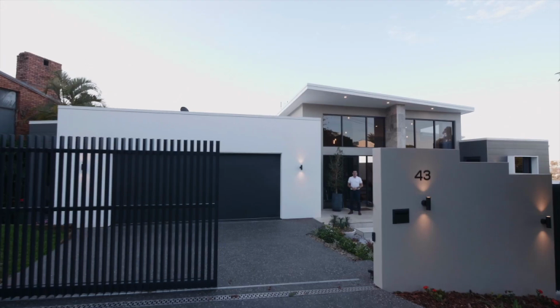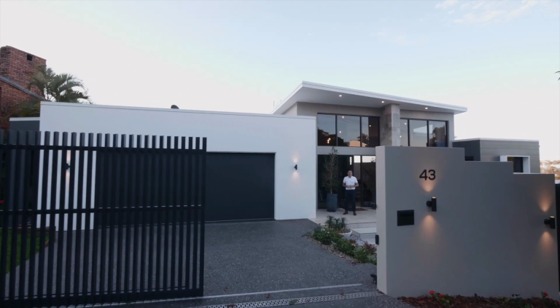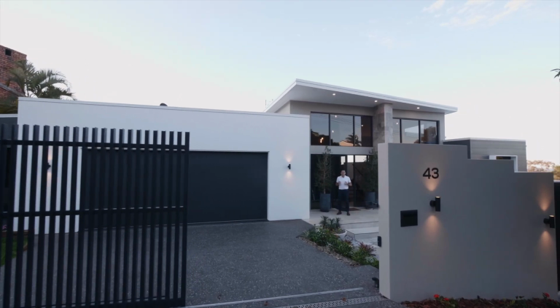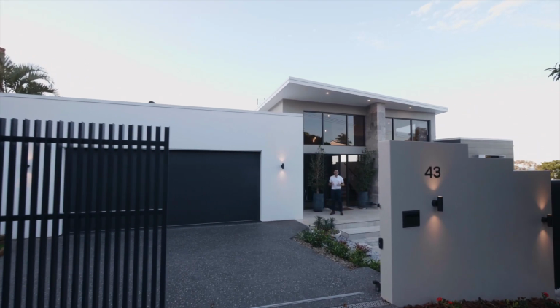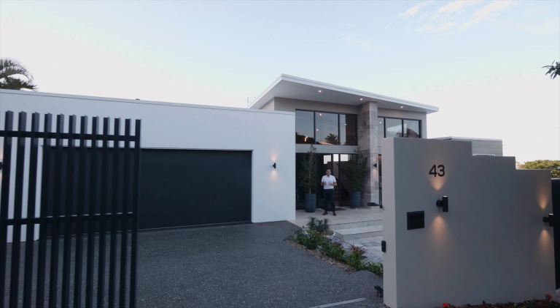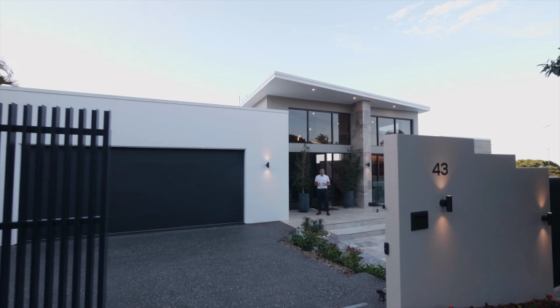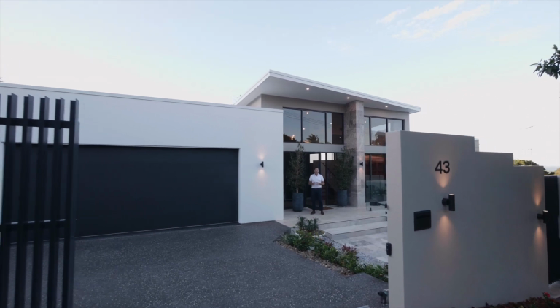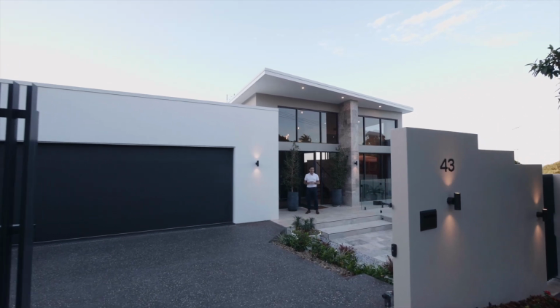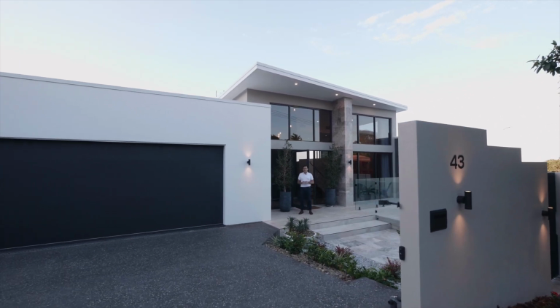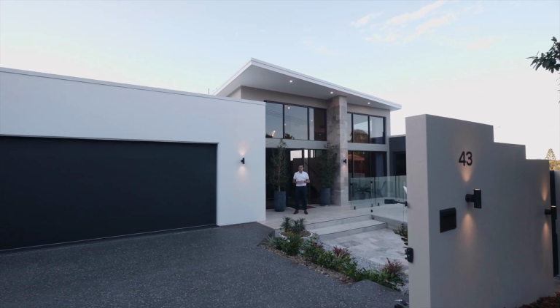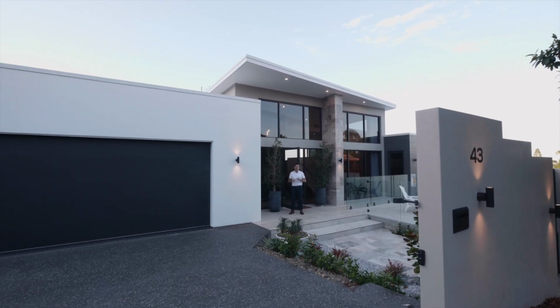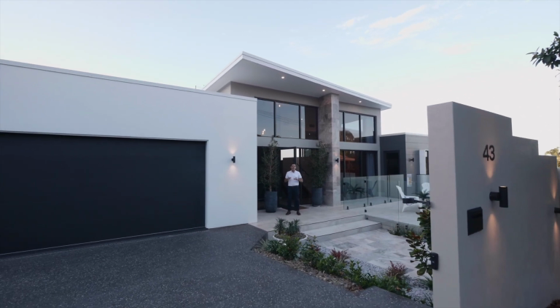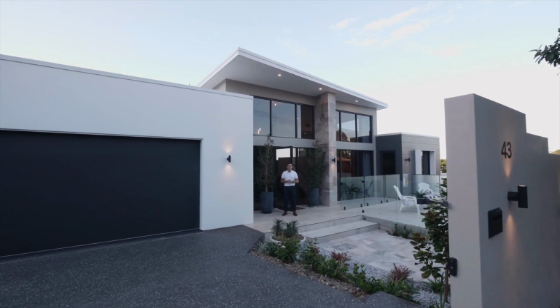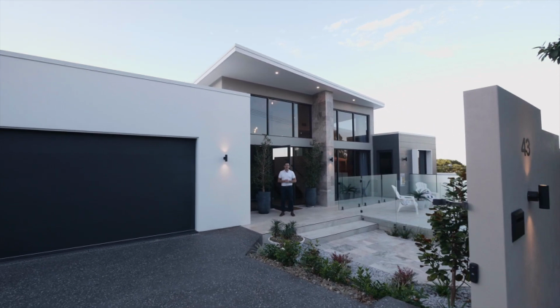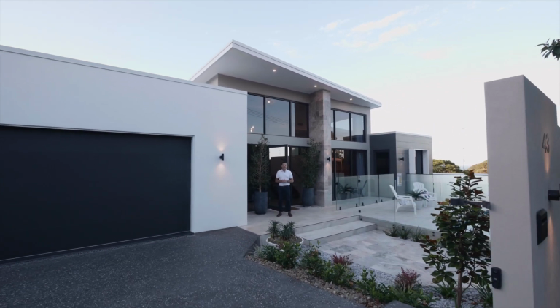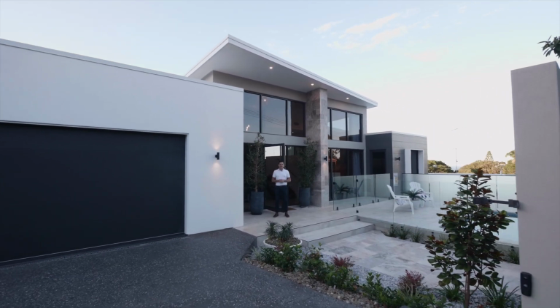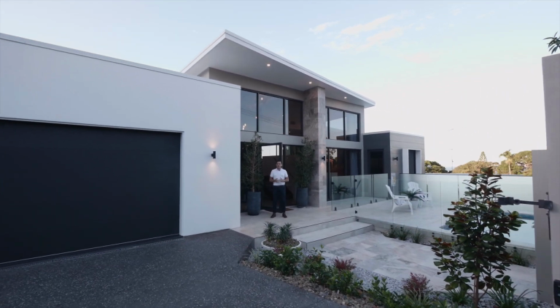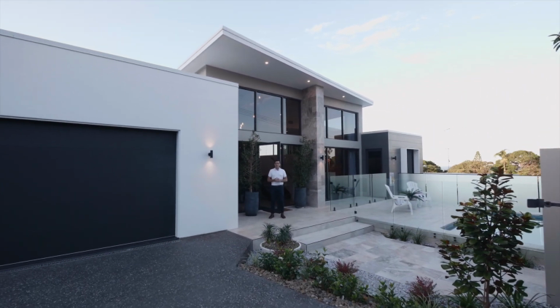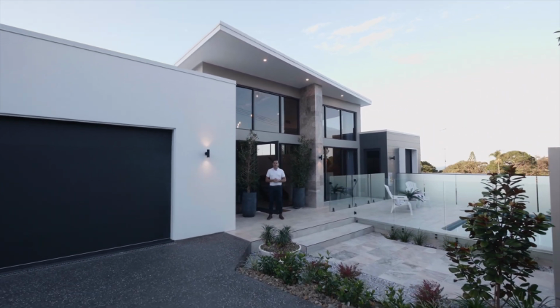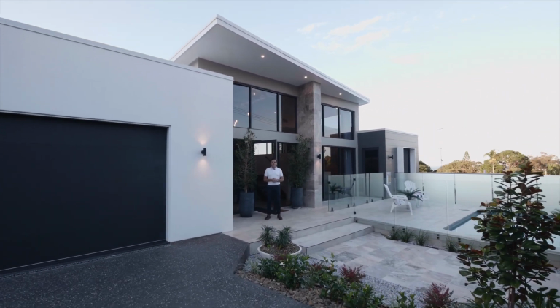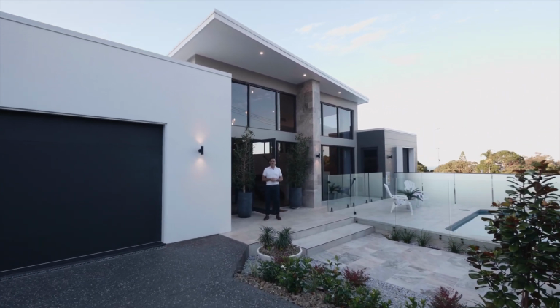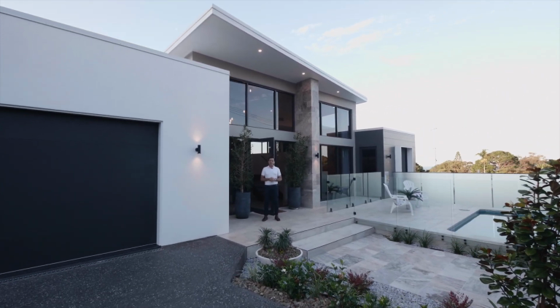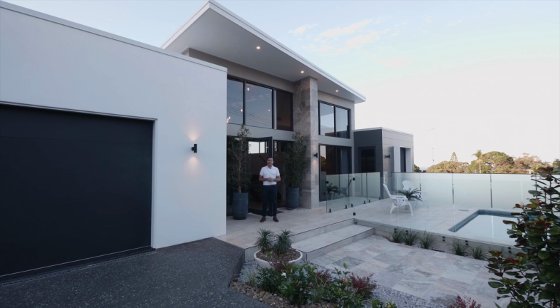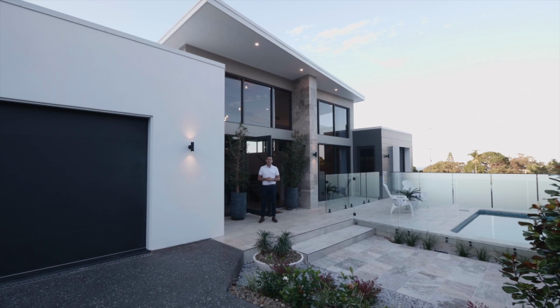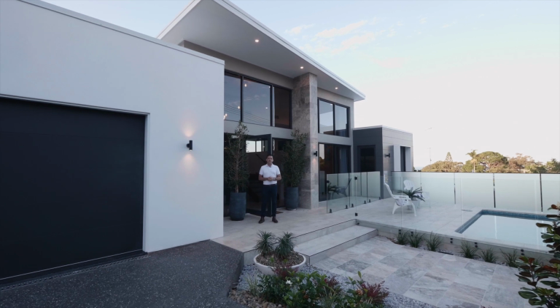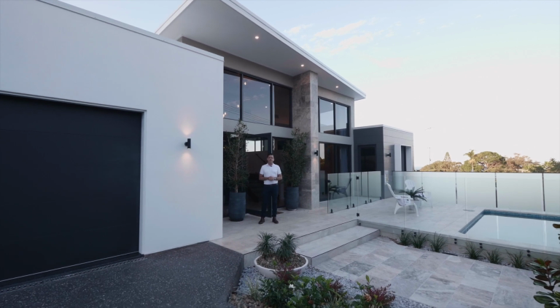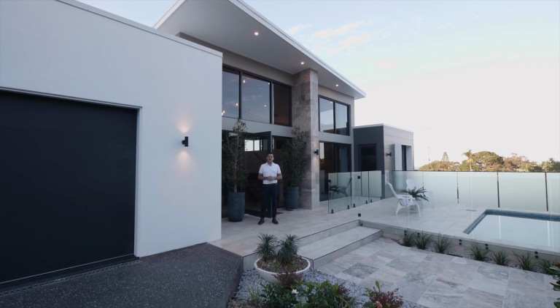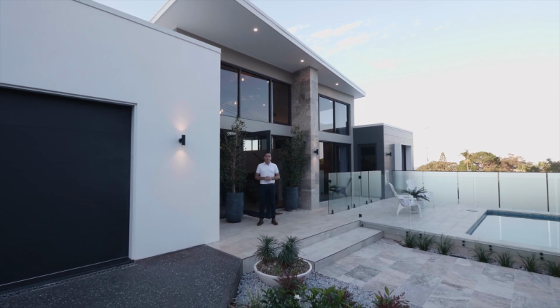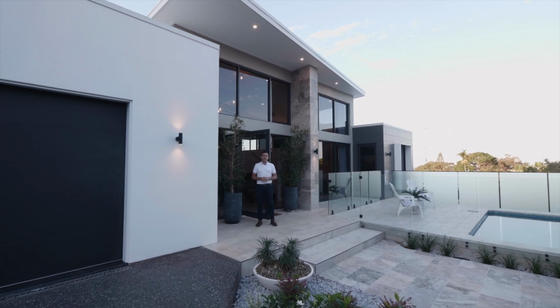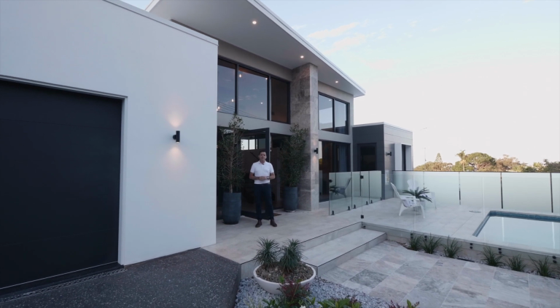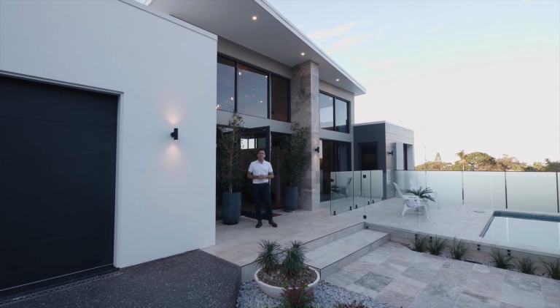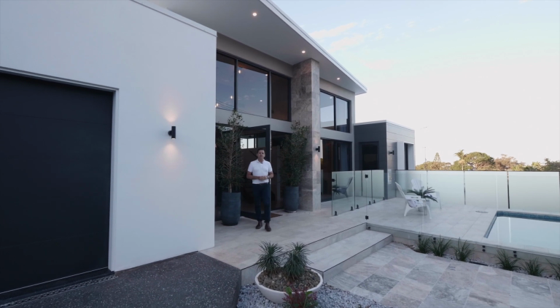A brand new high-end home in one of Budhram's most desirable streets. I'm One Sweet from Stoke Realty and welcome to 43 Moorabender Street, Budhram.